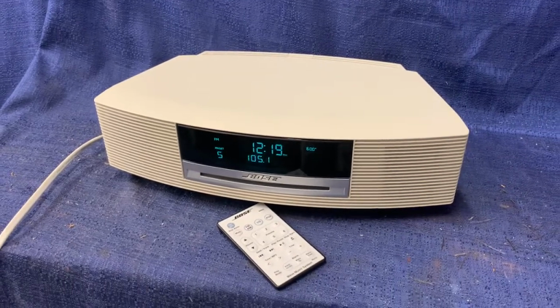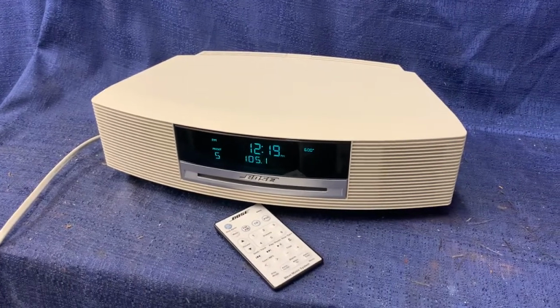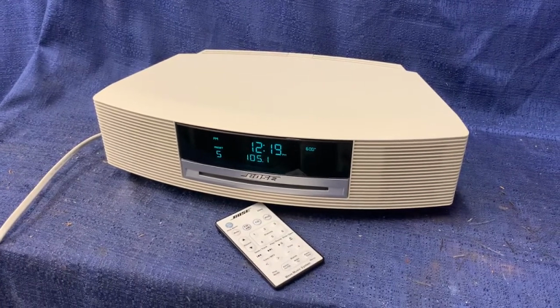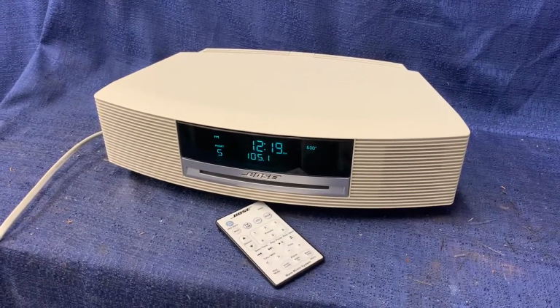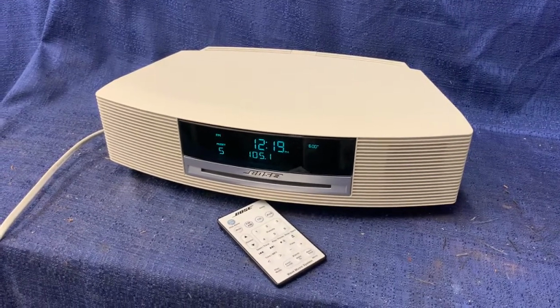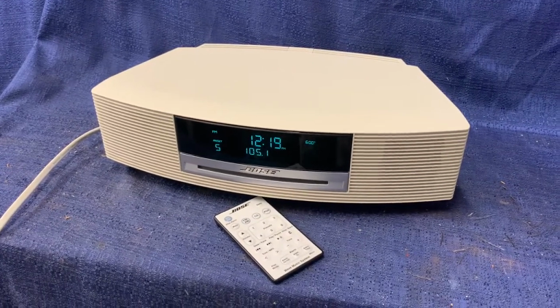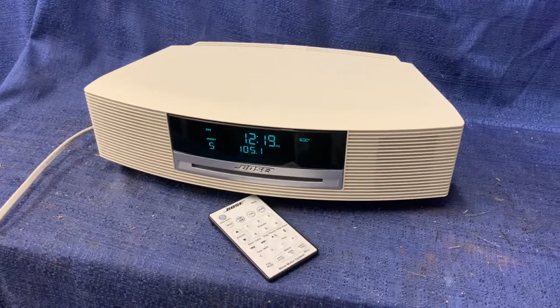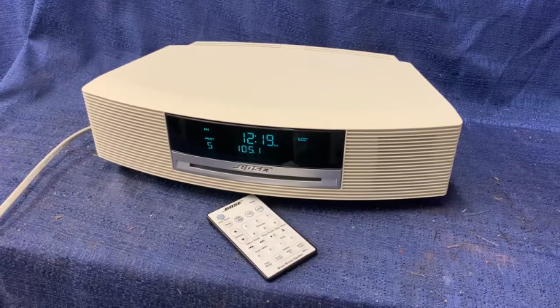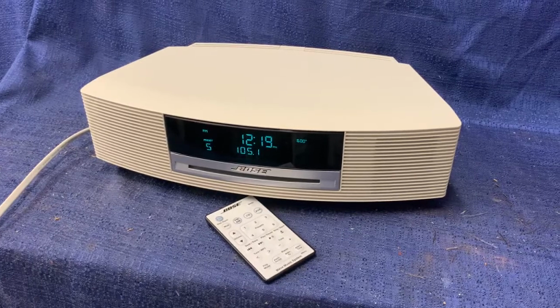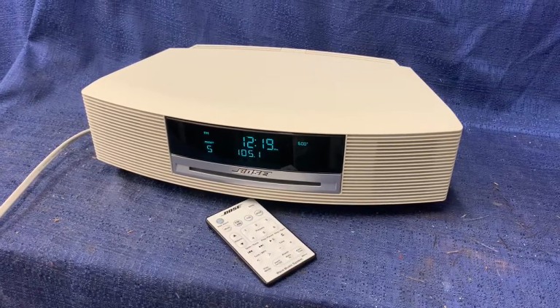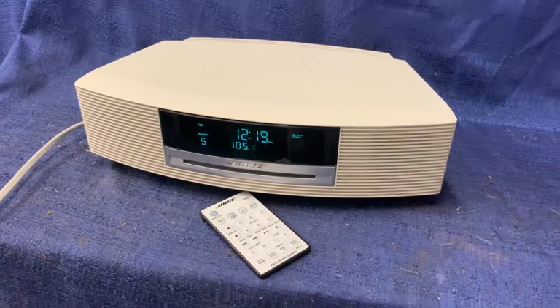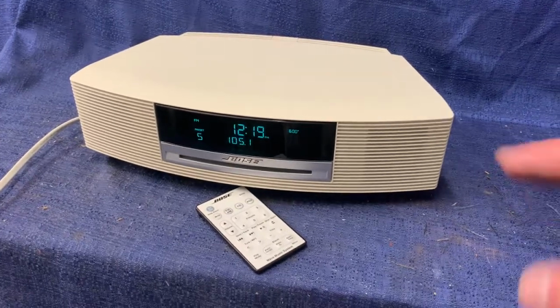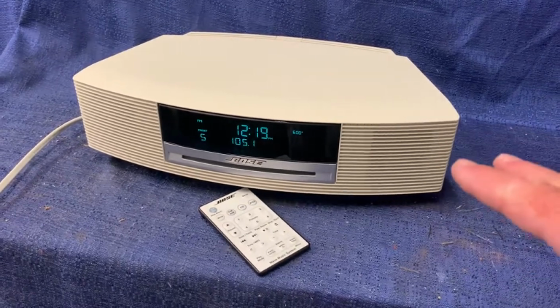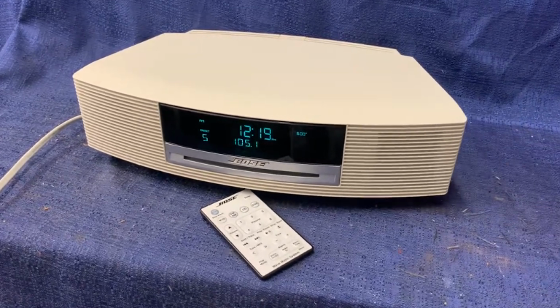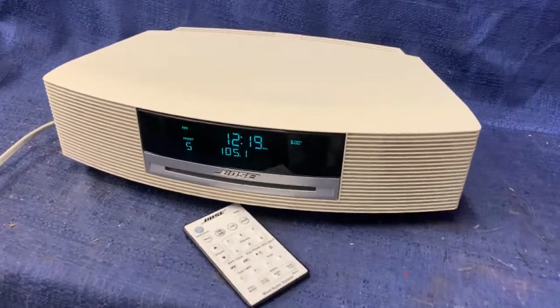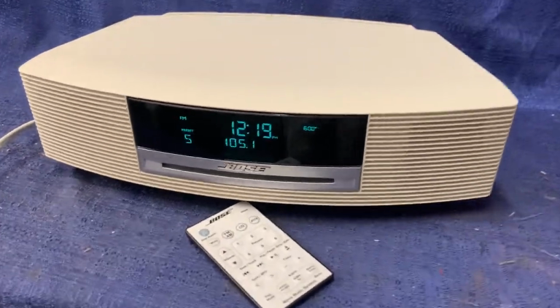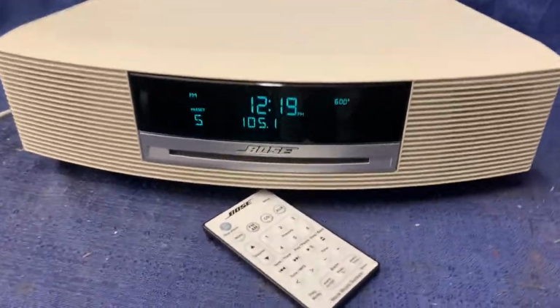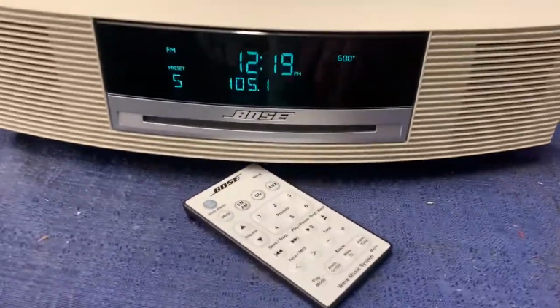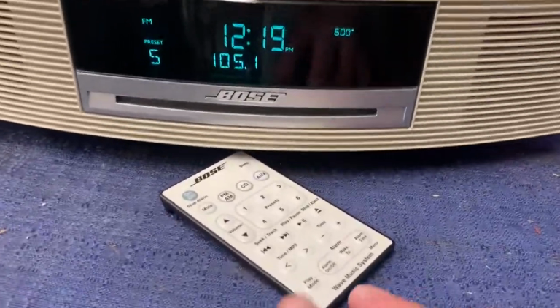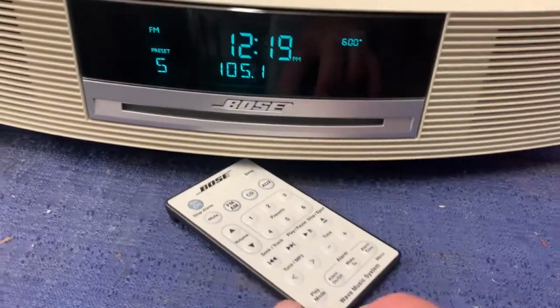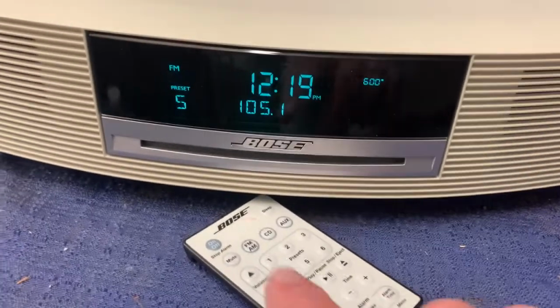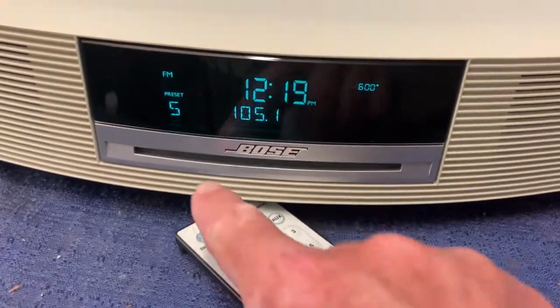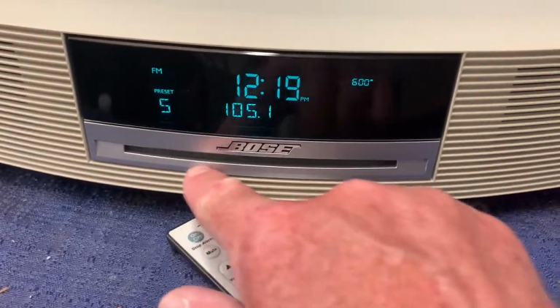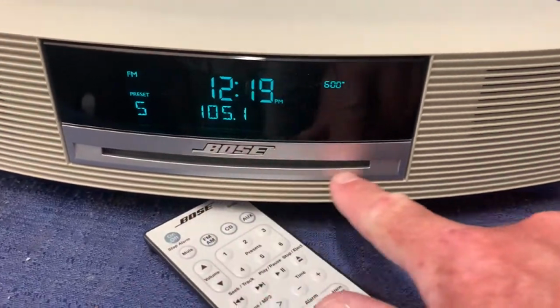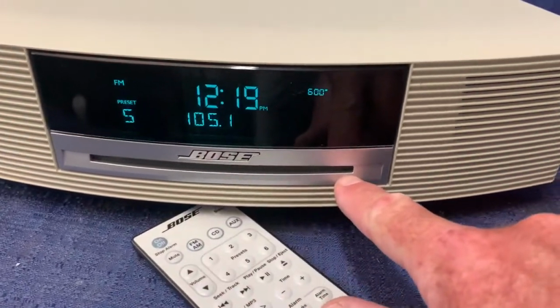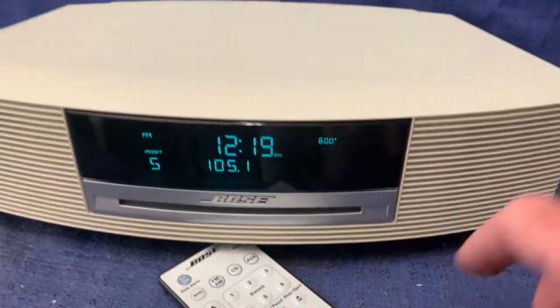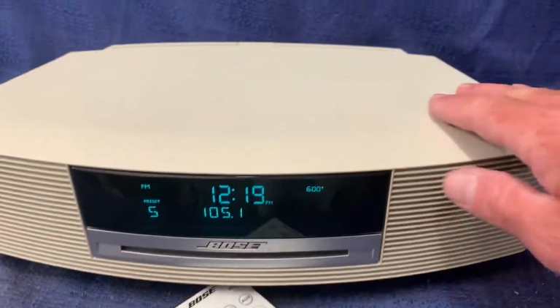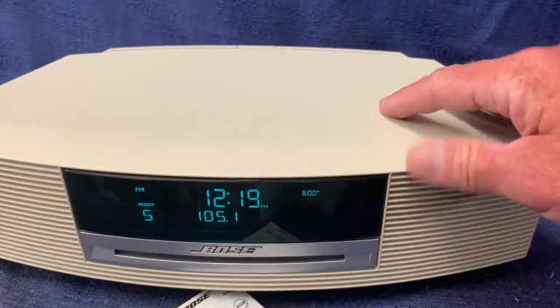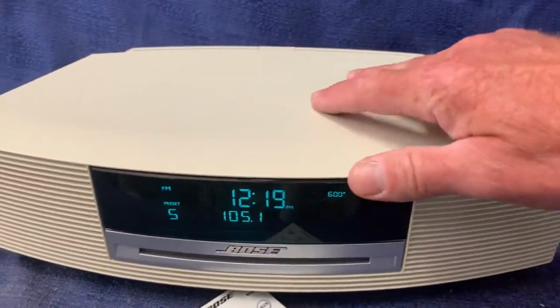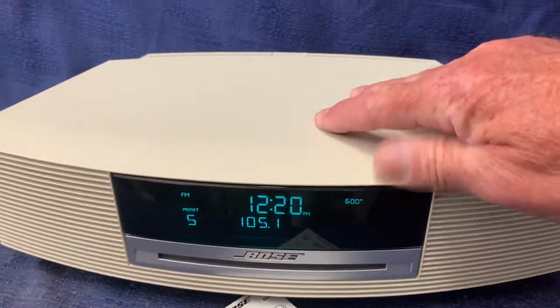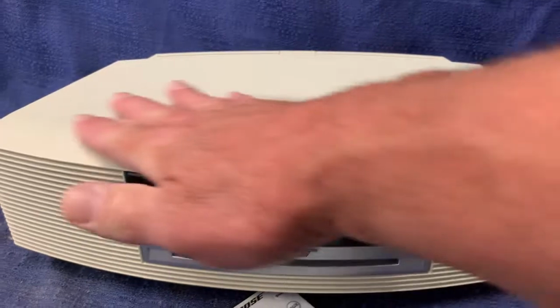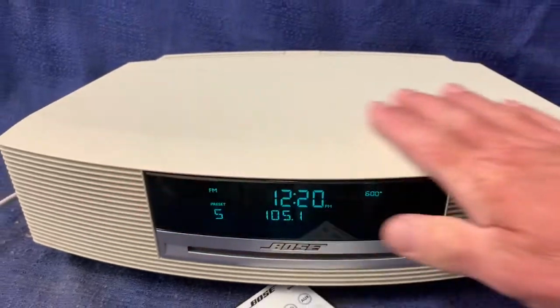Hi guys, welcome to kennyblandauctions.com. I'm going to do a quick inspection video on this Bose Wave Radio. It has a remote control and a CD player in it. The top does not flip up — it's stationary.